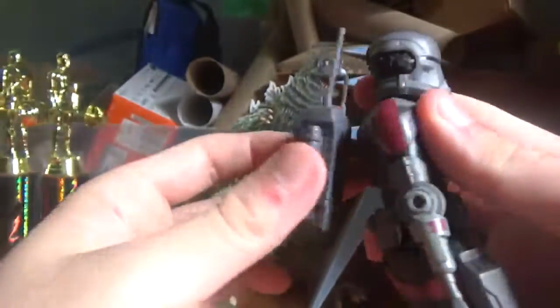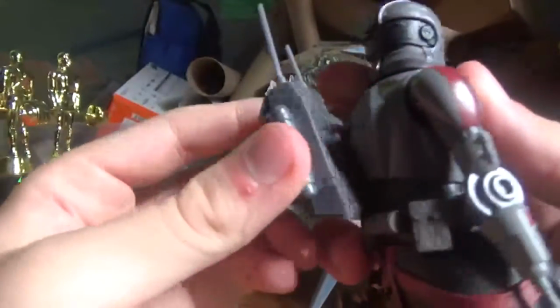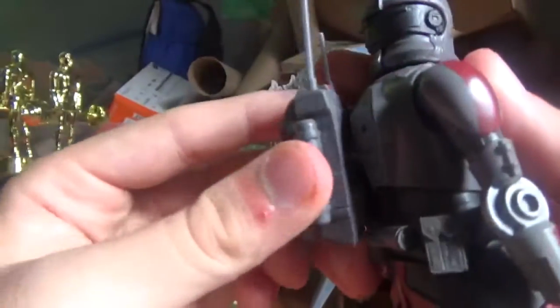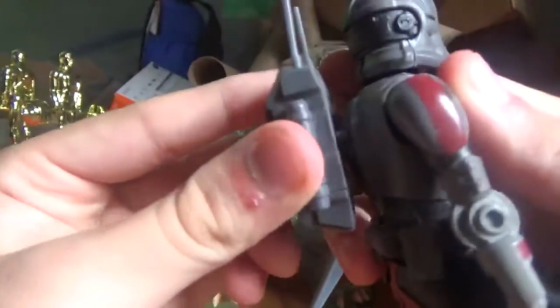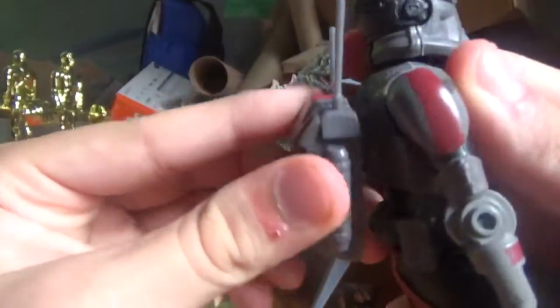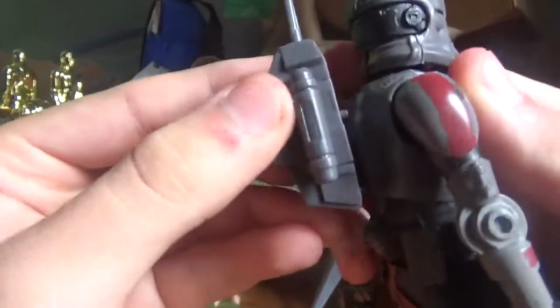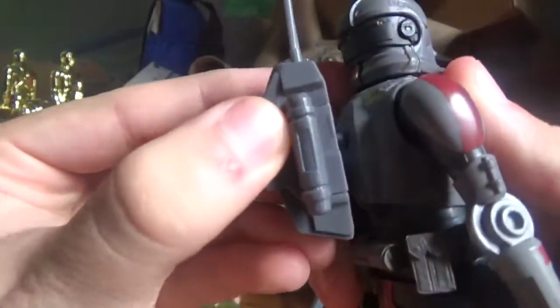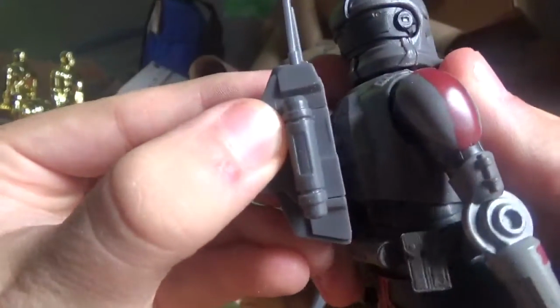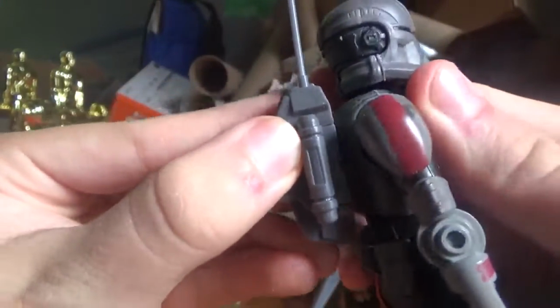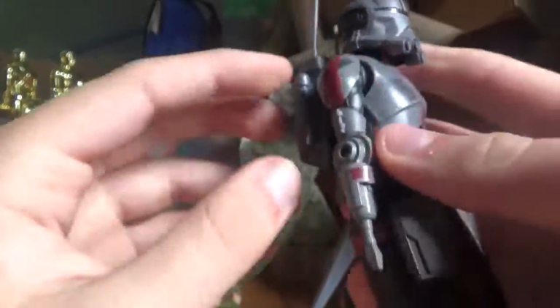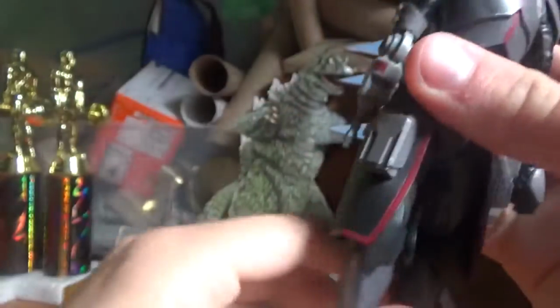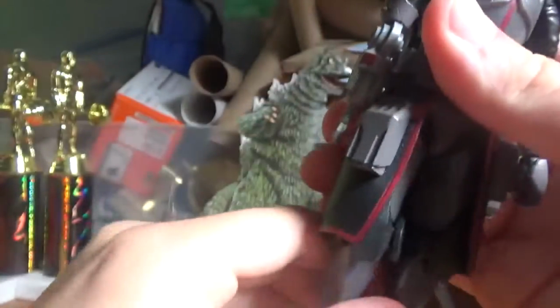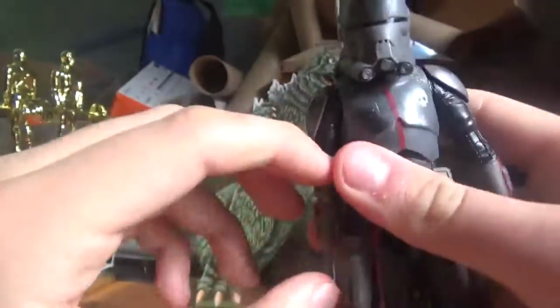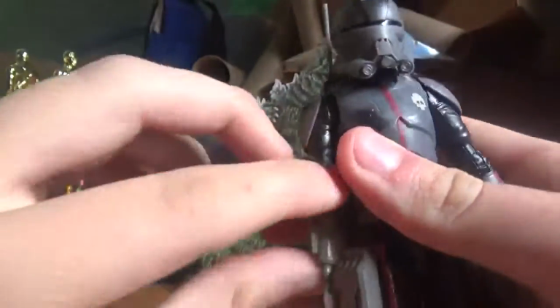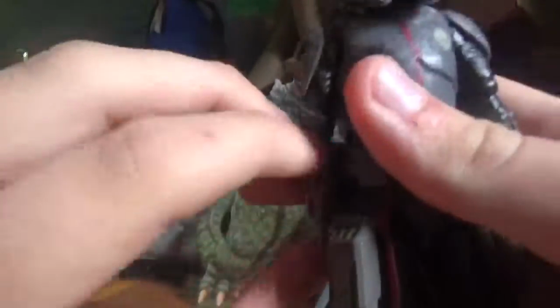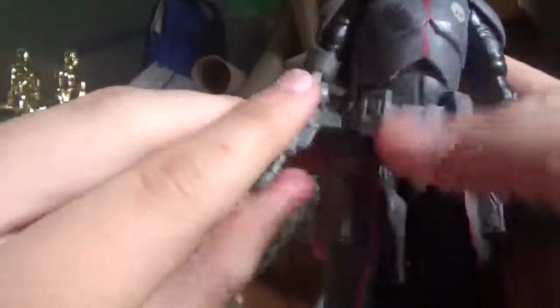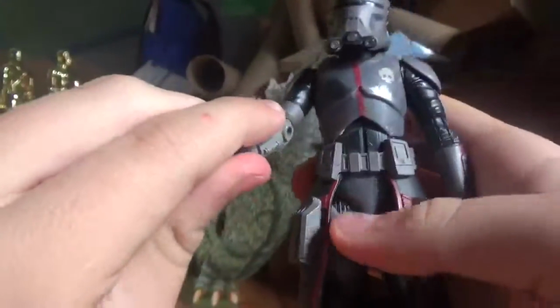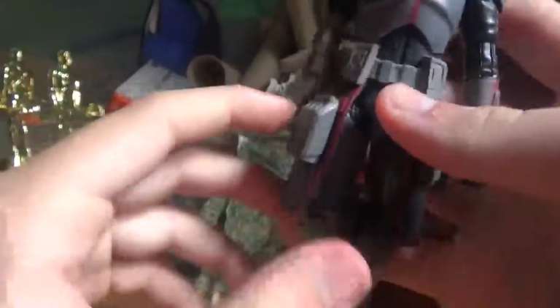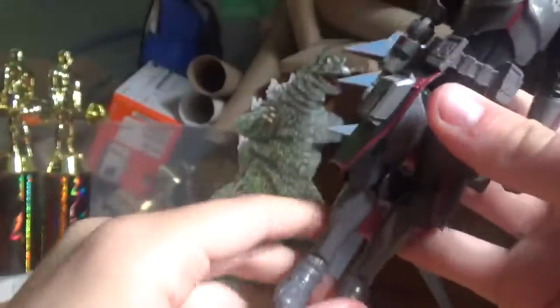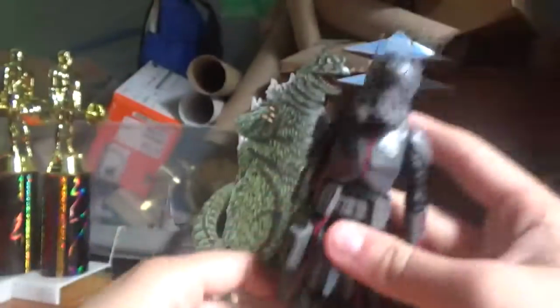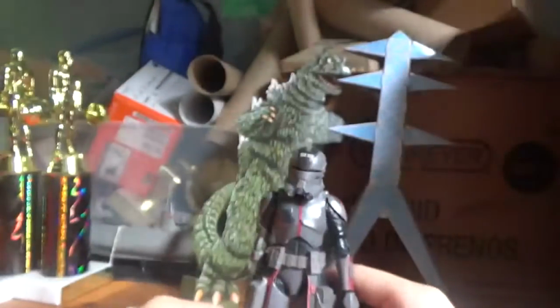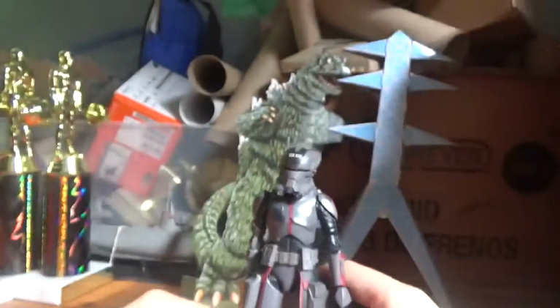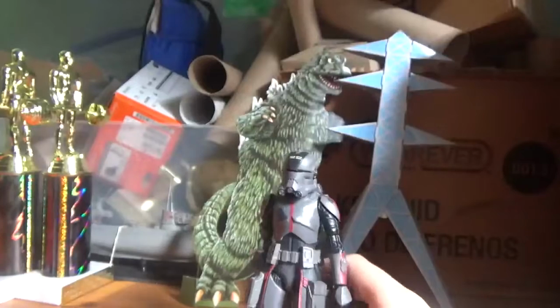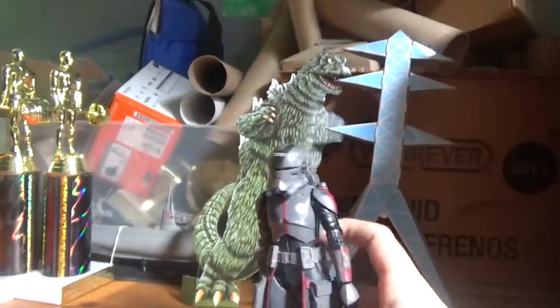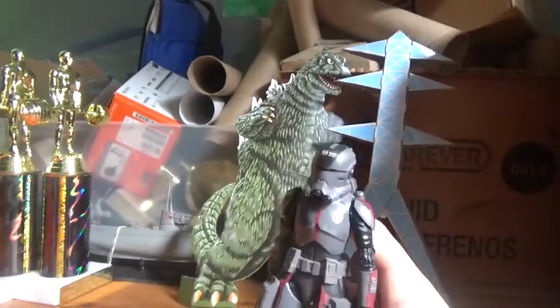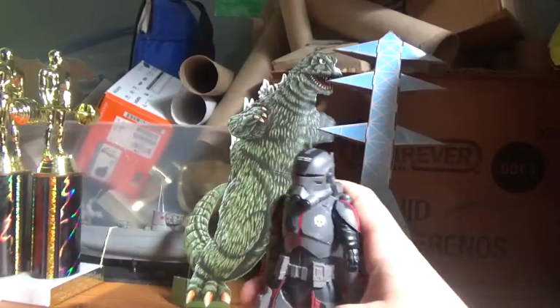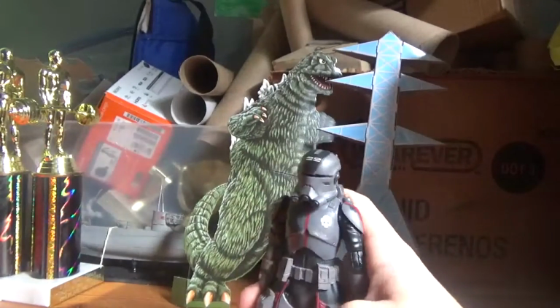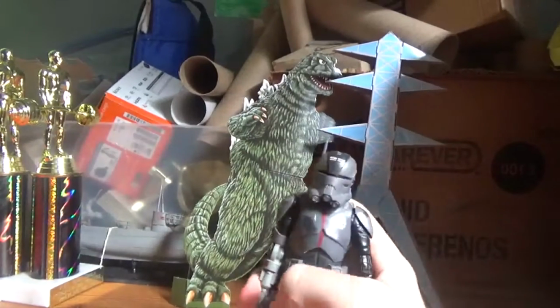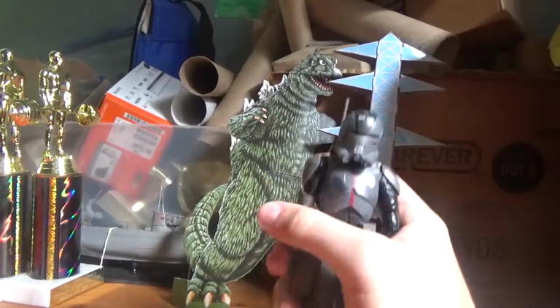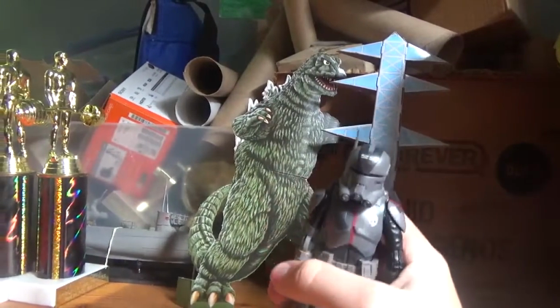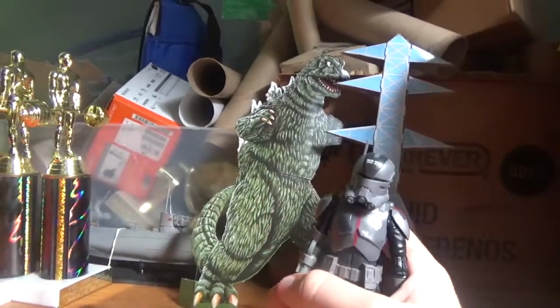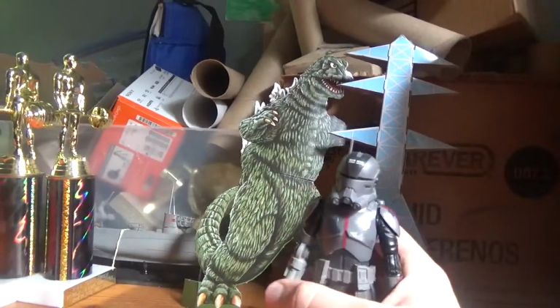Let's just say this figure is really awesome, and I really love the Bad Batch.